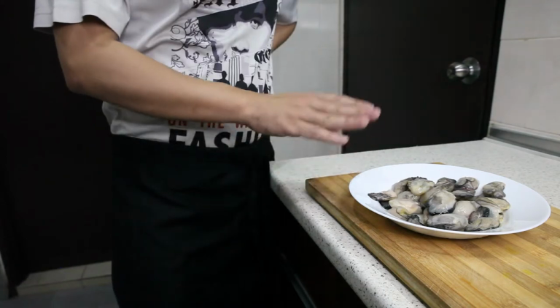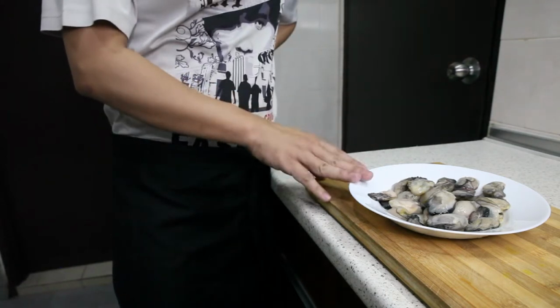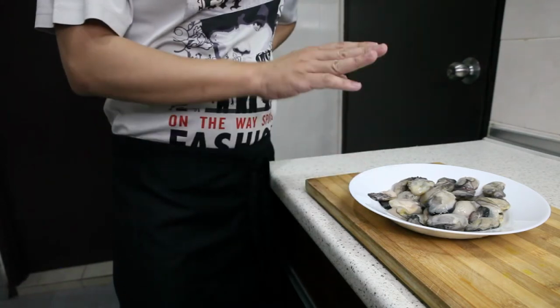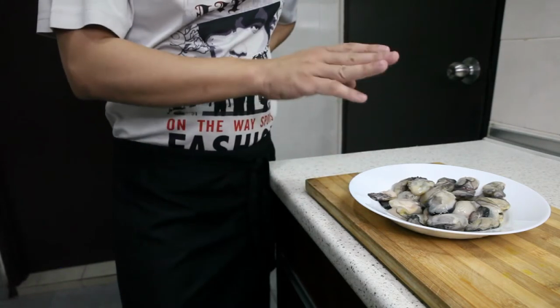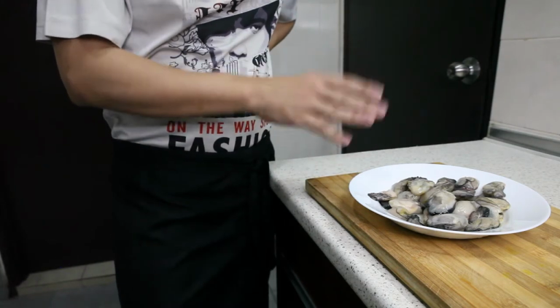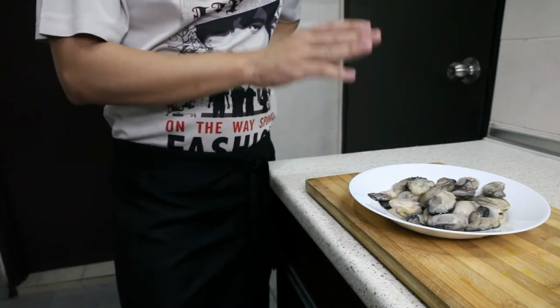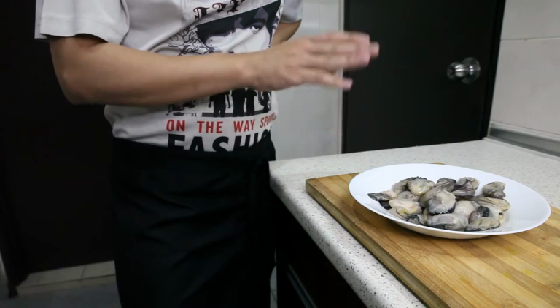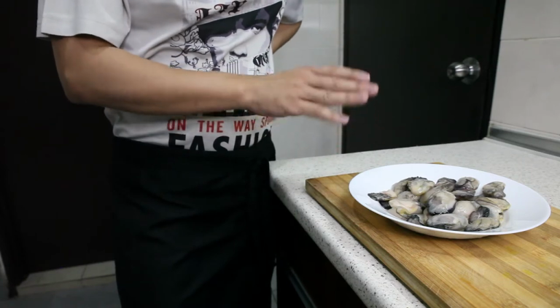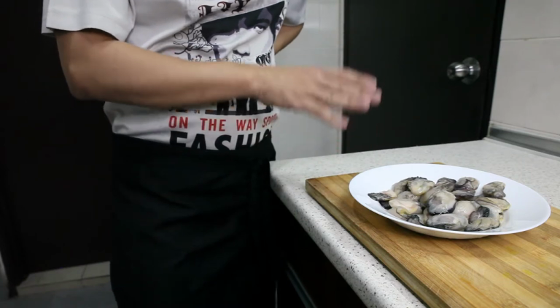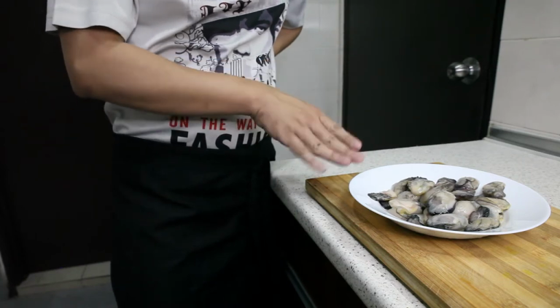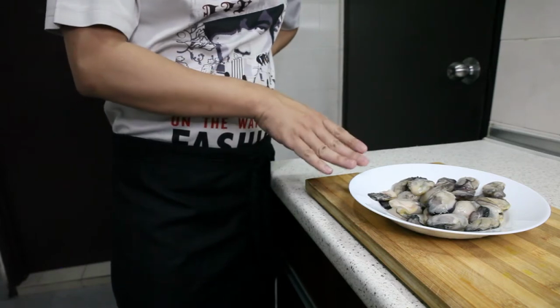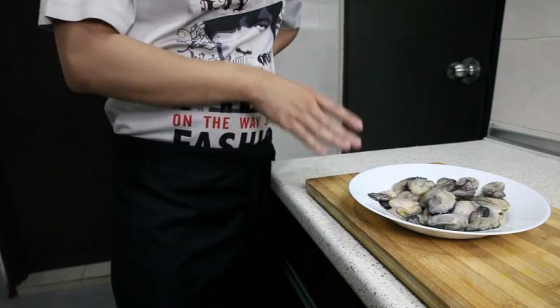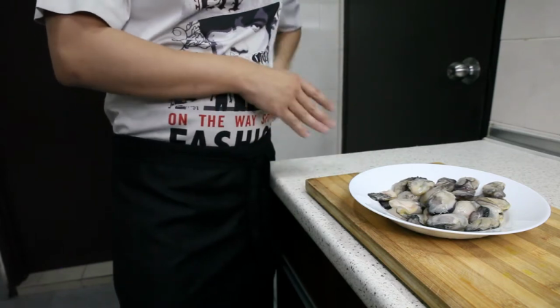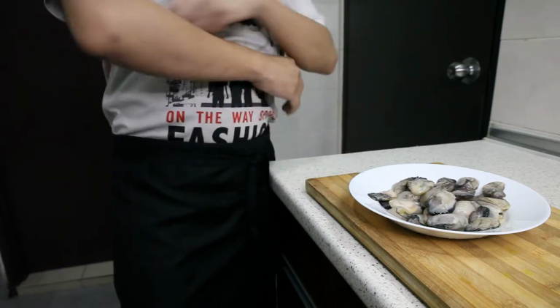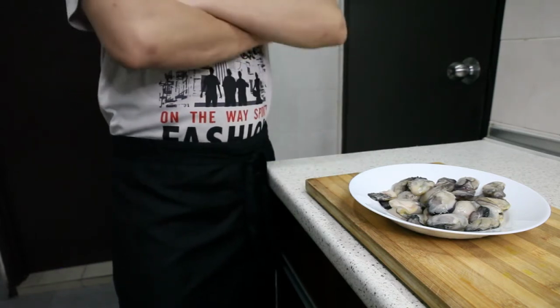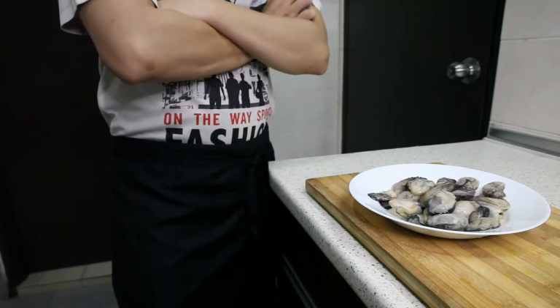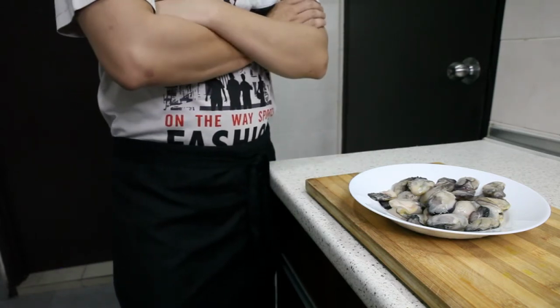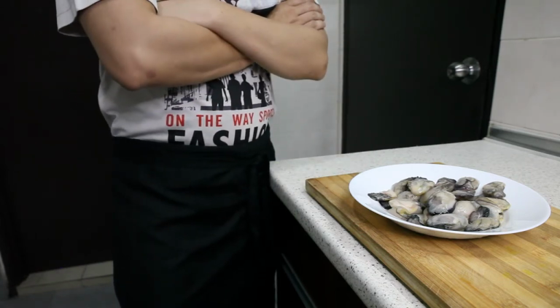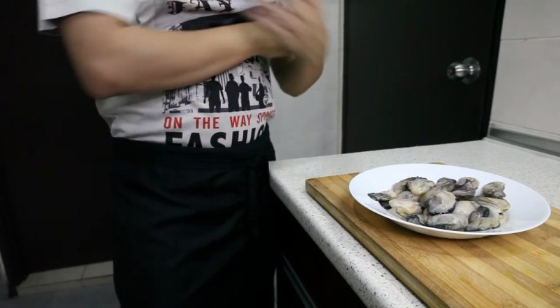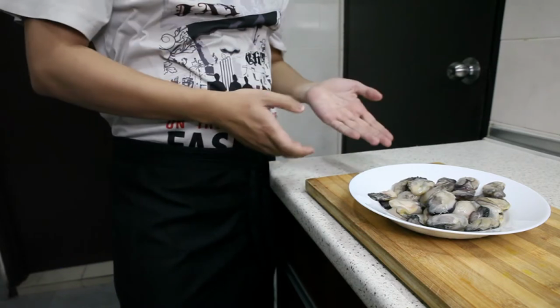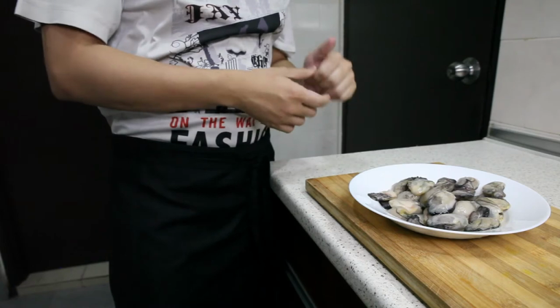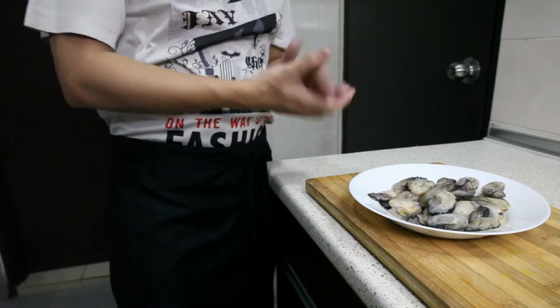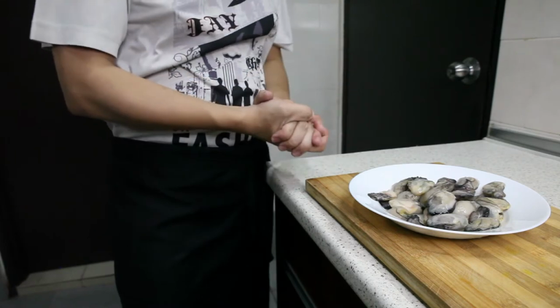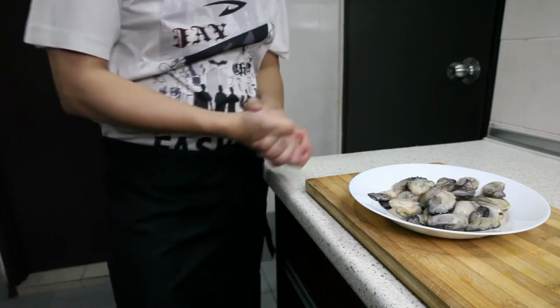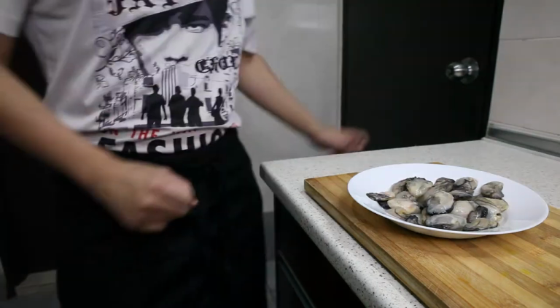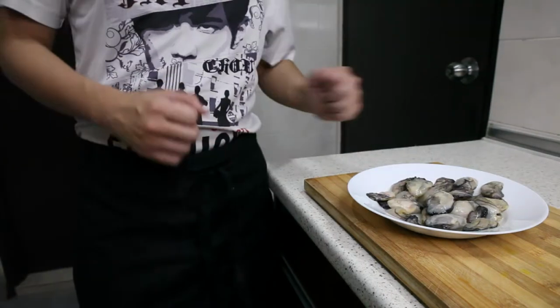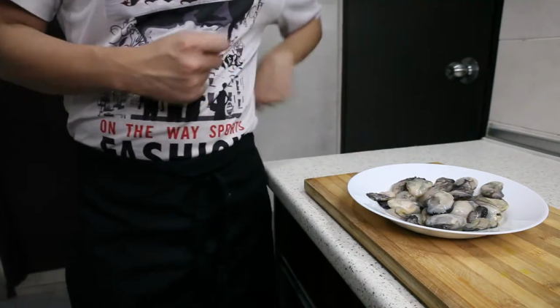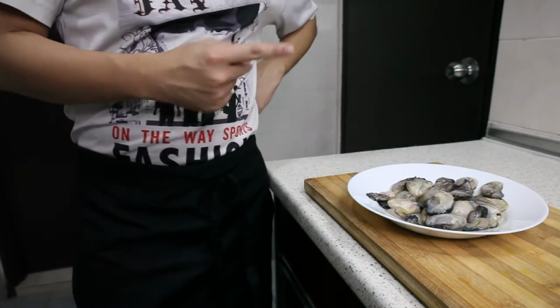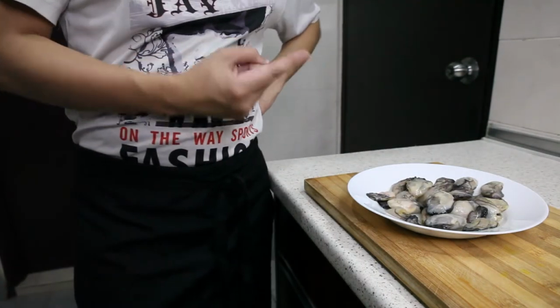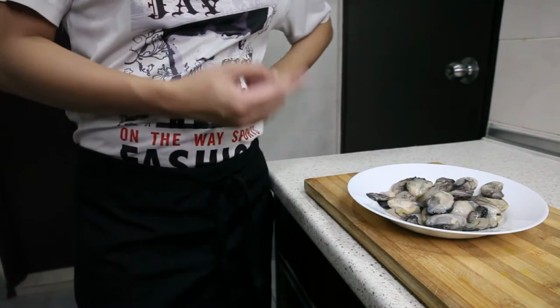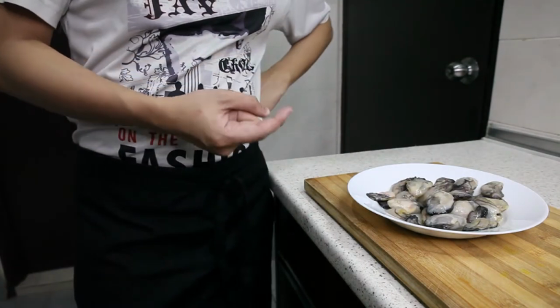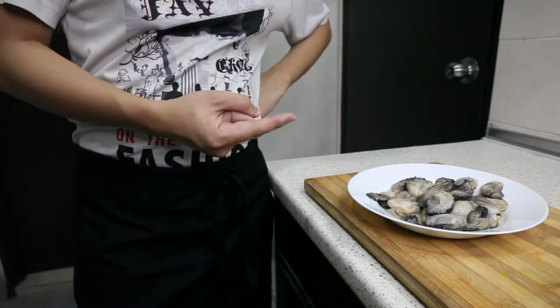I think I can actually make a lot of different dishes out of this. So I'm just going to give it a try and see what the outcome is going to be like. Now let's take a look at the dish, shall we?